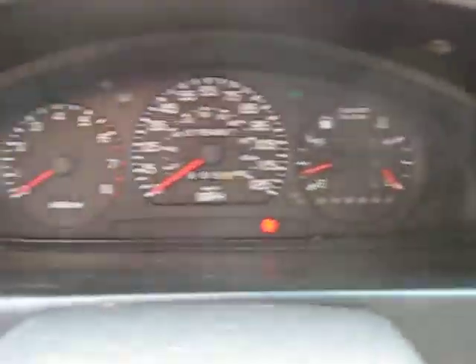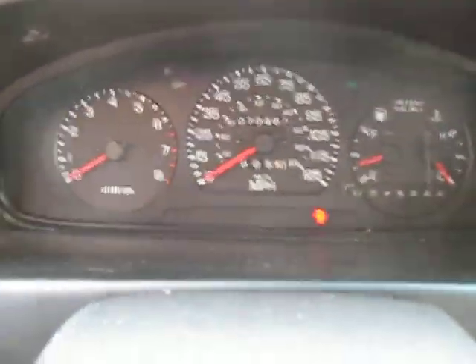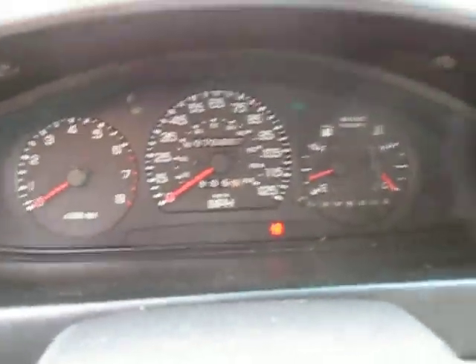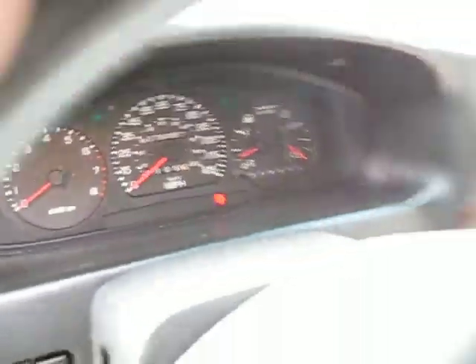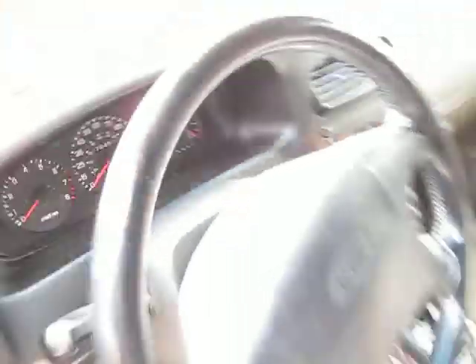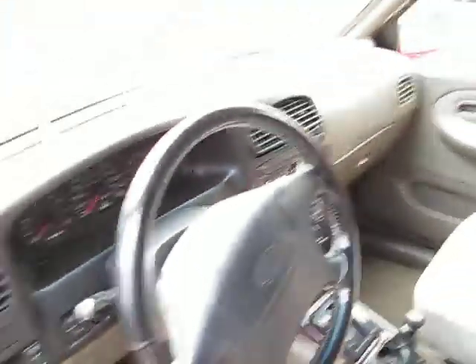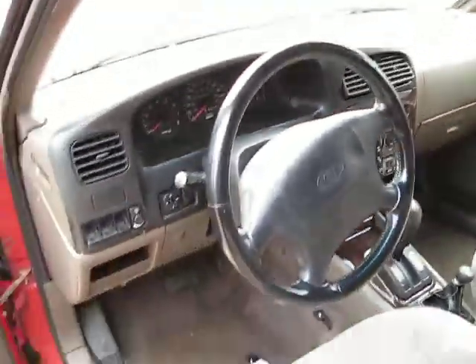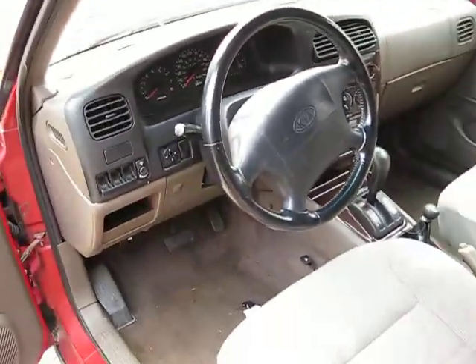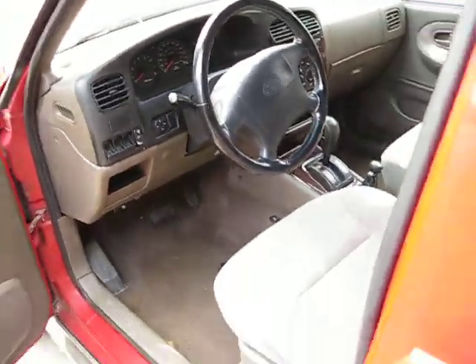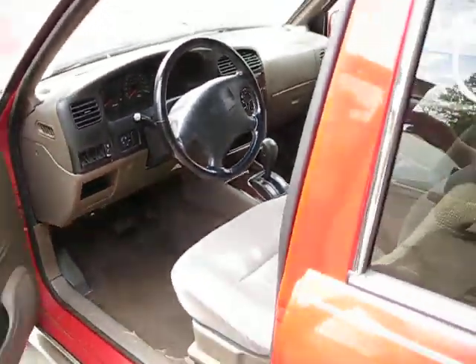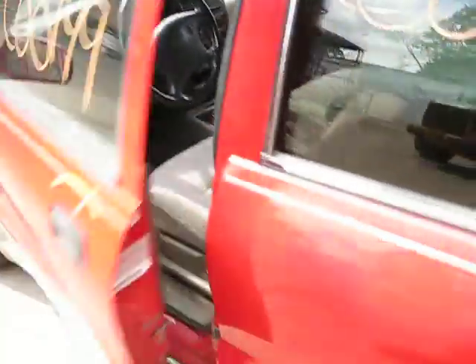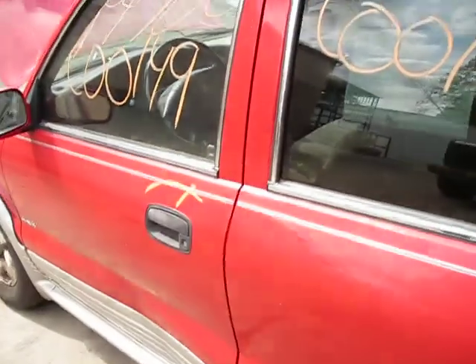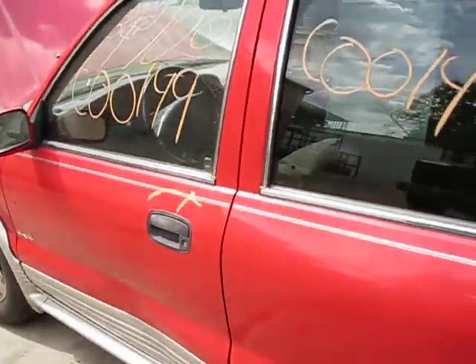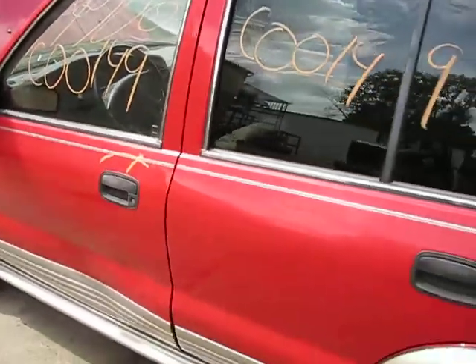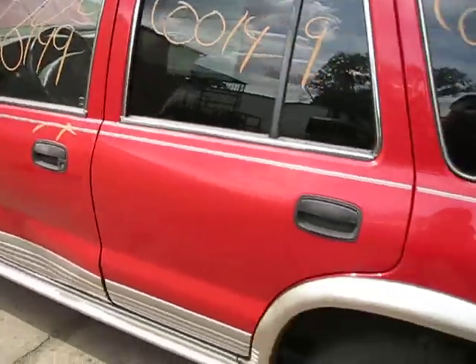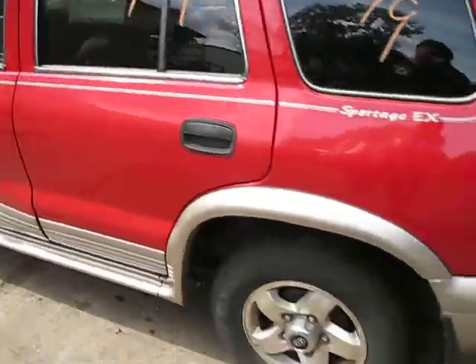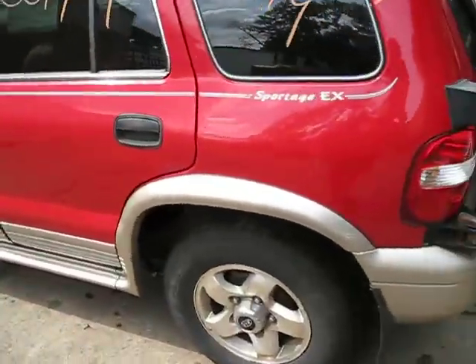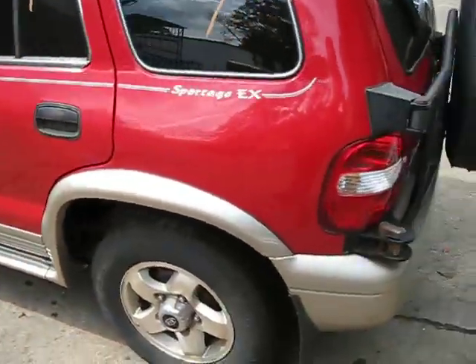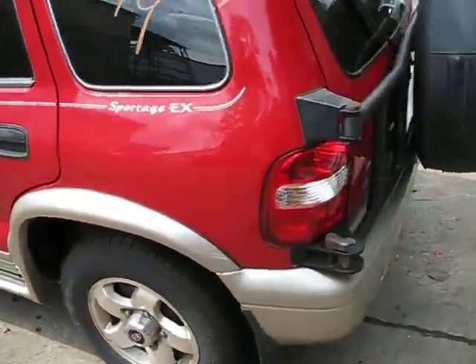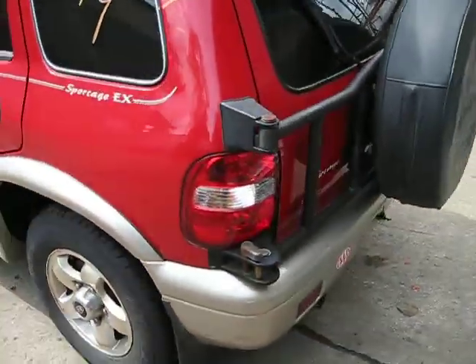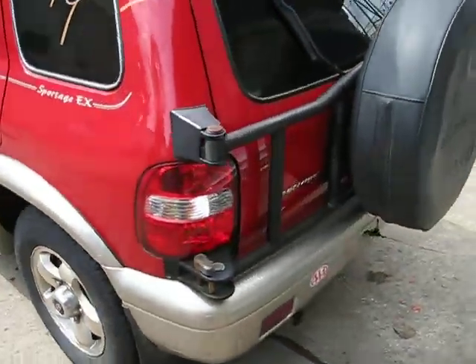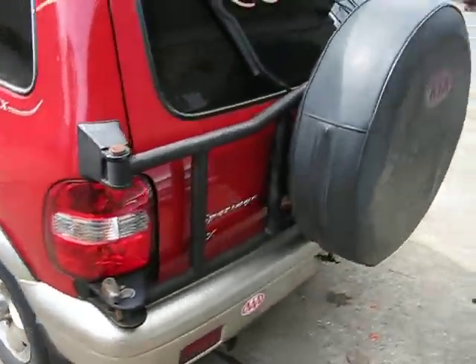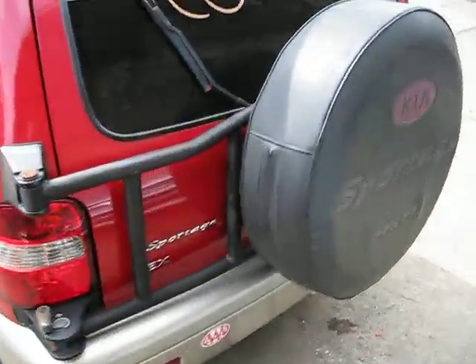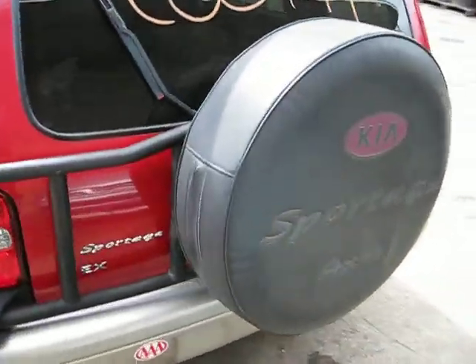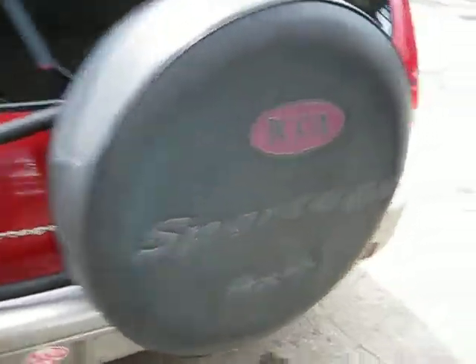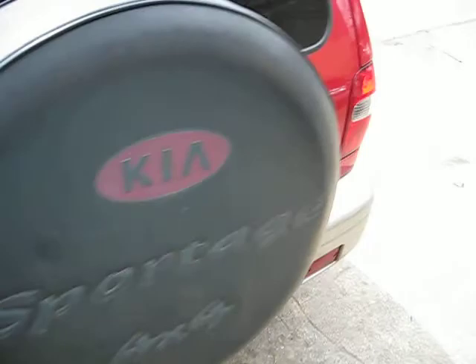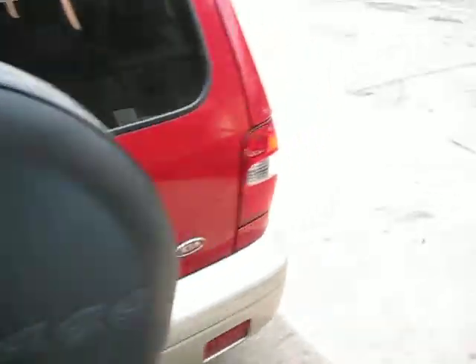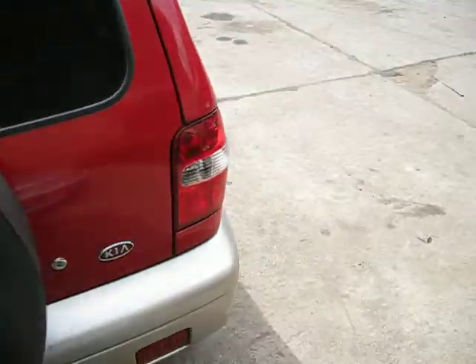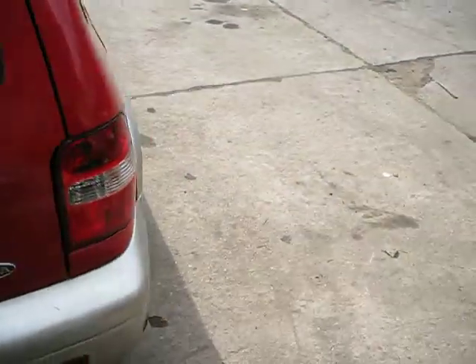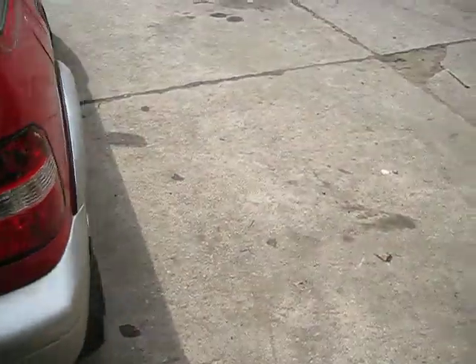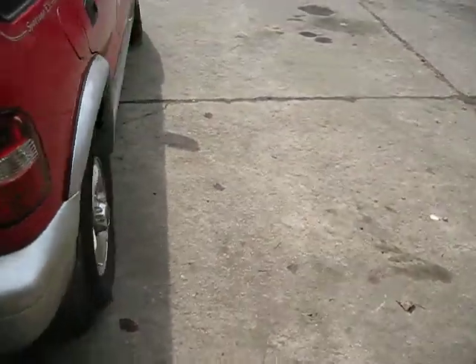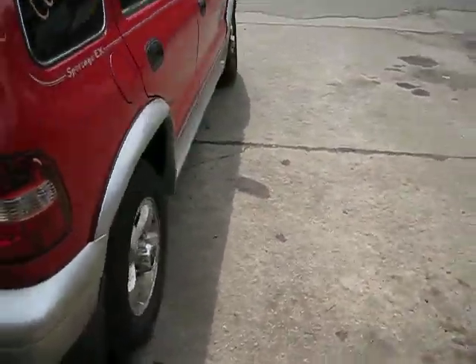We purchased this vehicle from one of our local dealers via the Cash for Clunker program. So therefore it does have a bad engine, but it has lots of good body parts and an excellent transmission and transfer case.